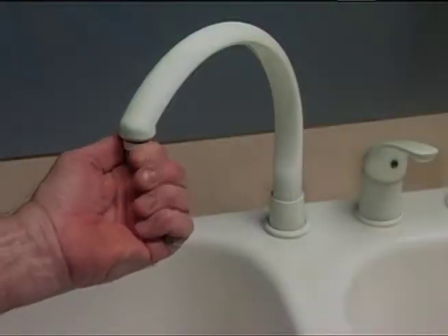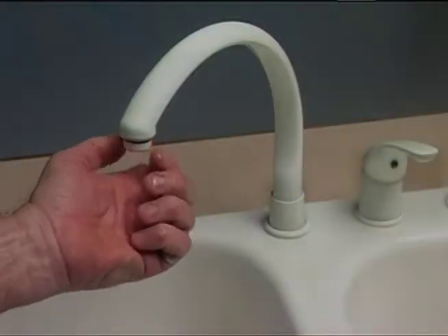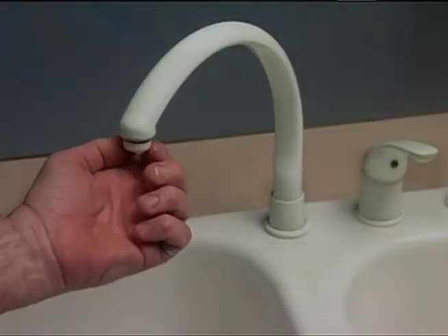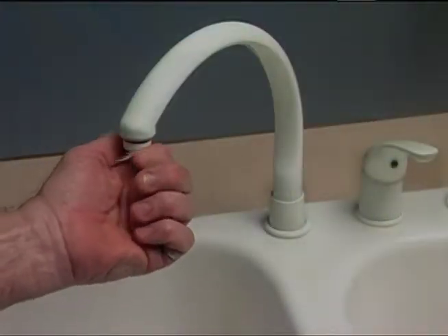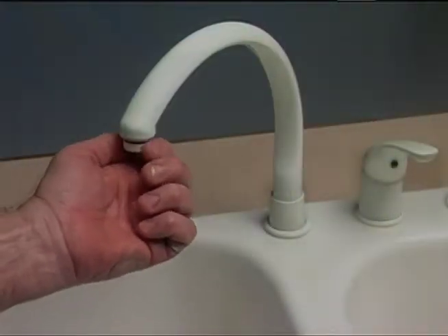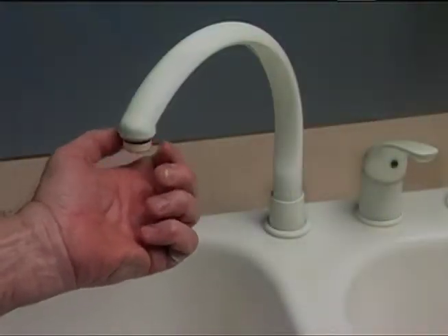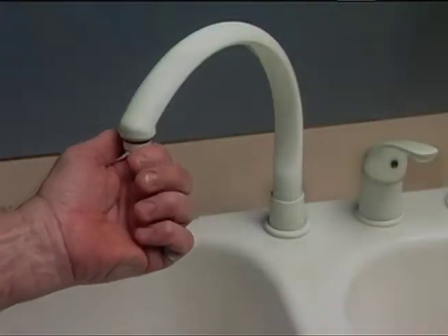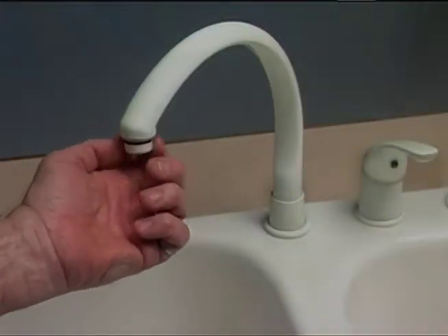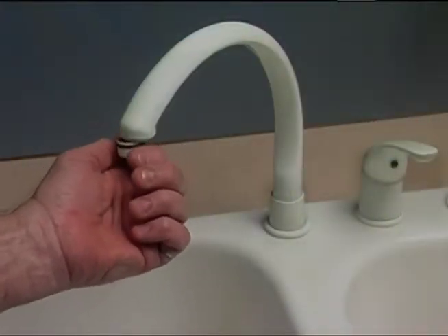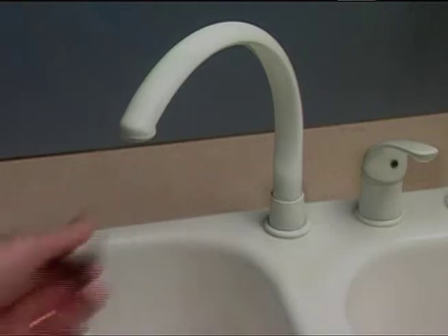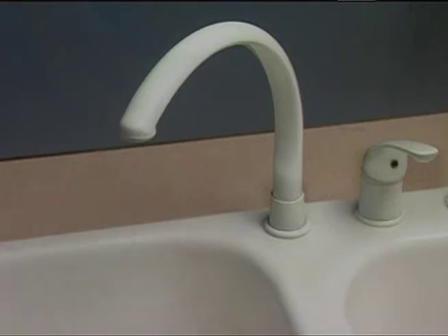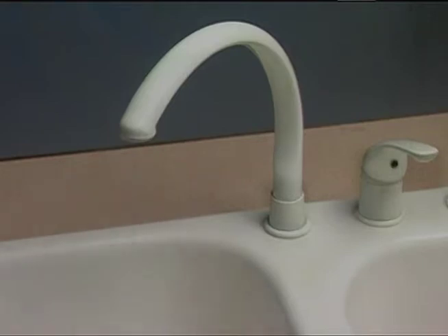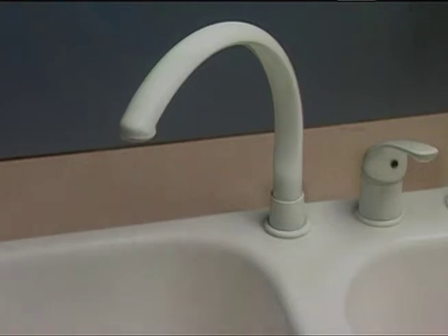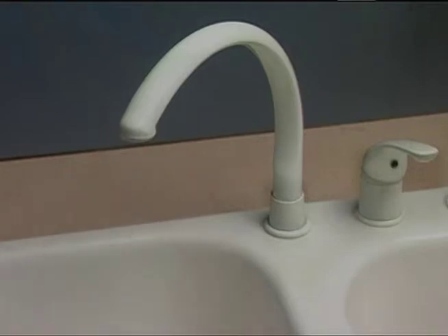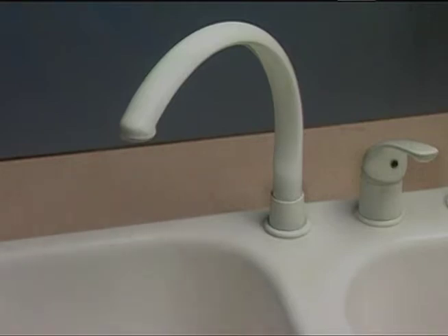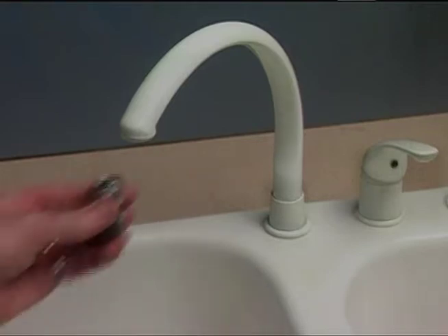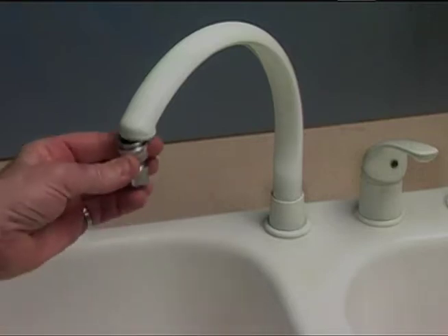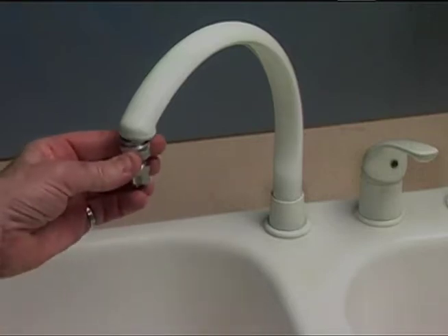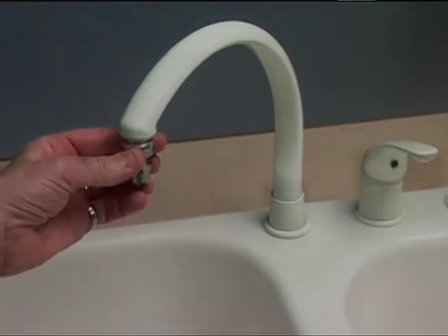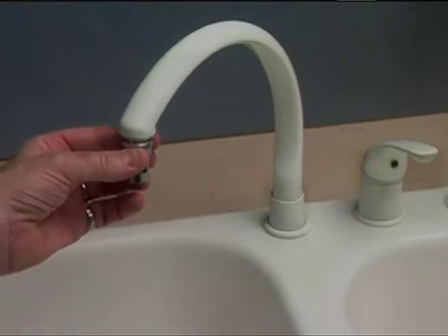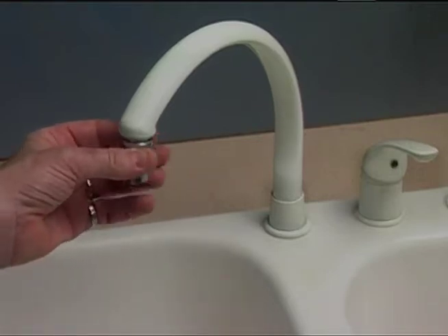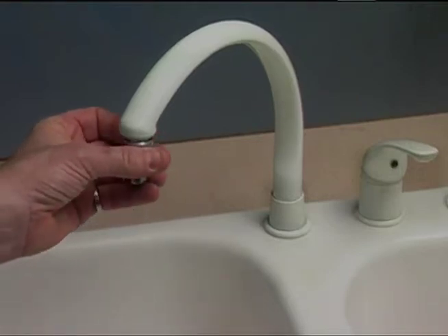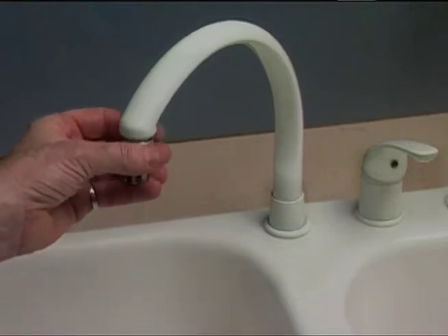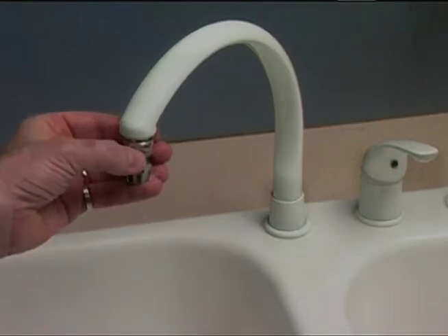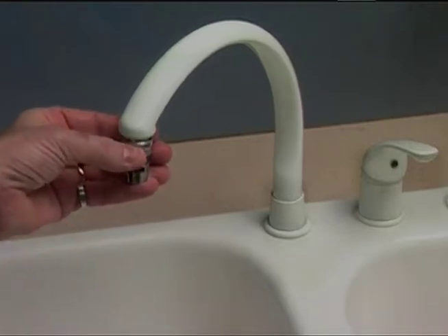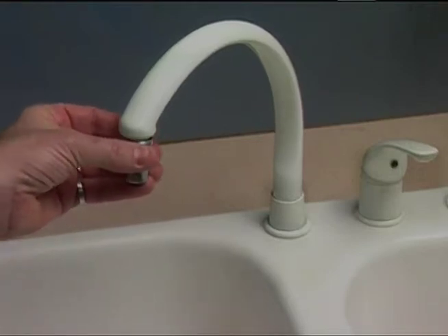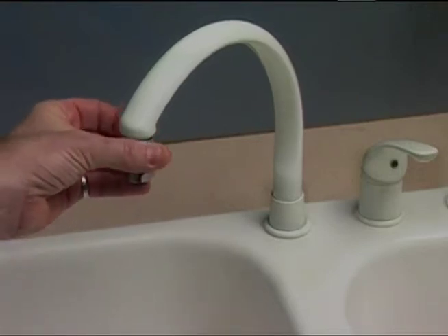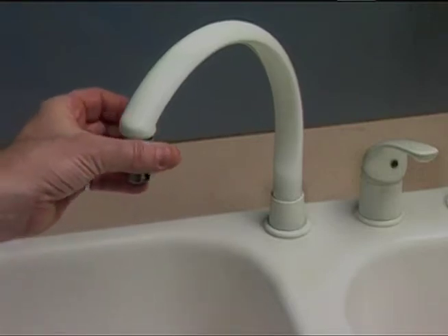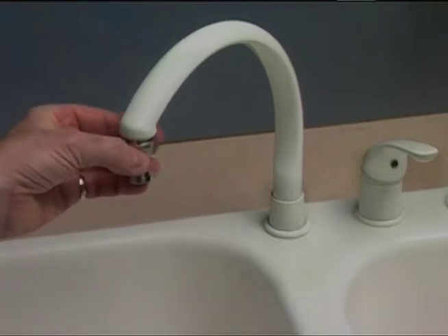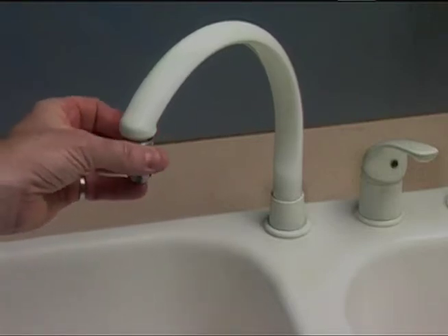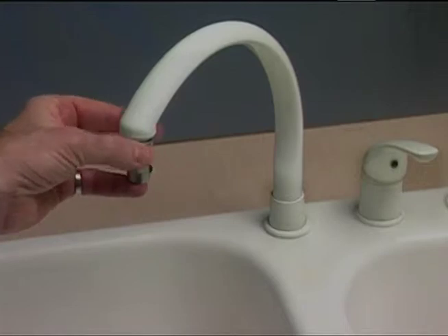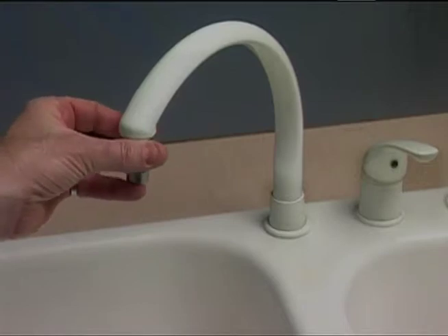Remove the aerator from the faucet. Then screw the quick connector into the aerator thread of the faucet.